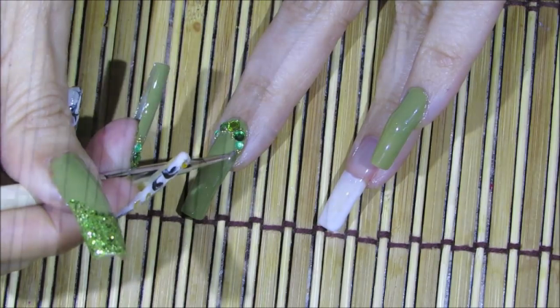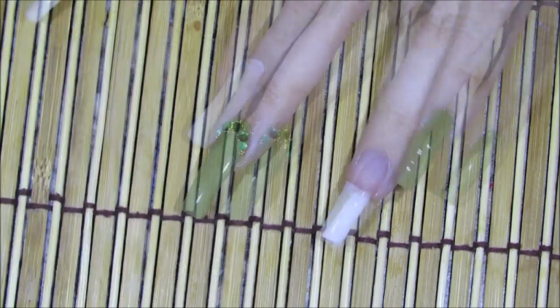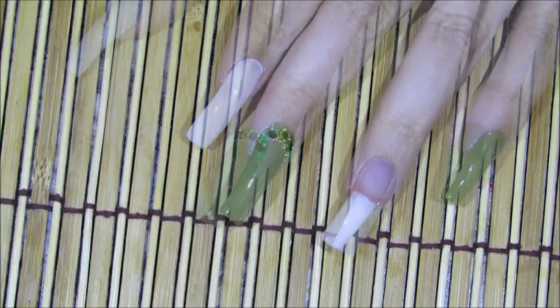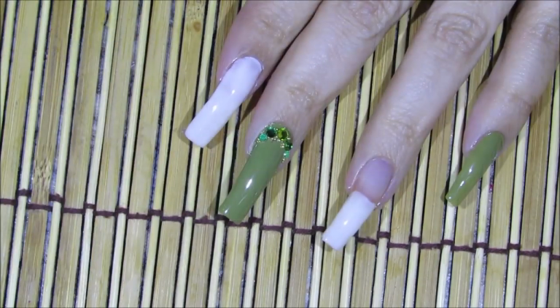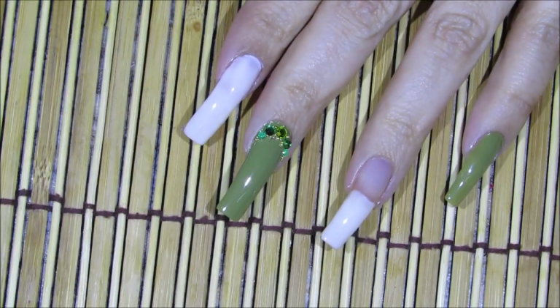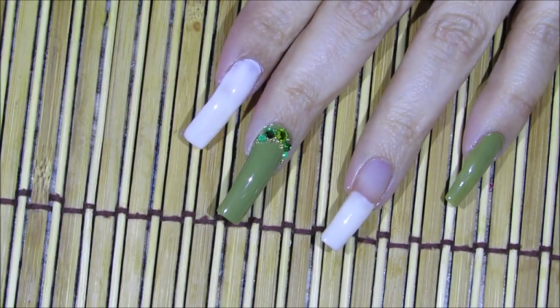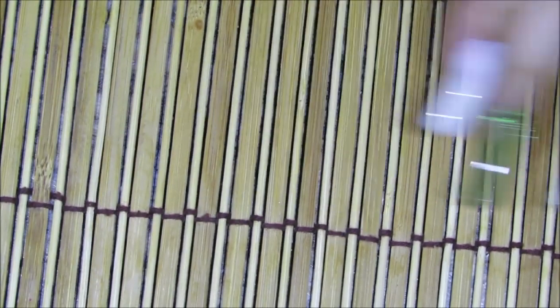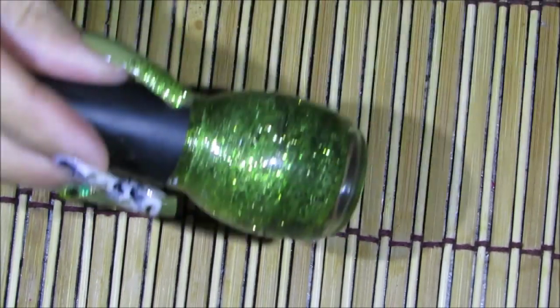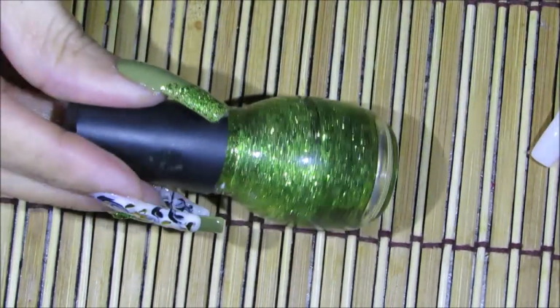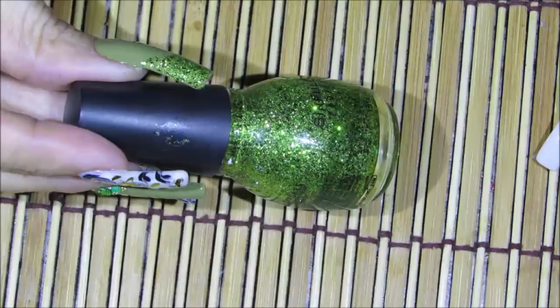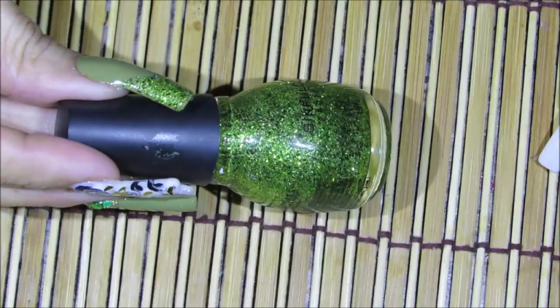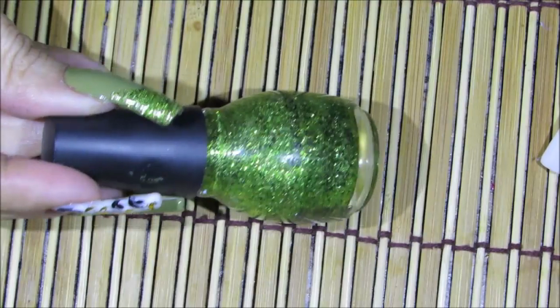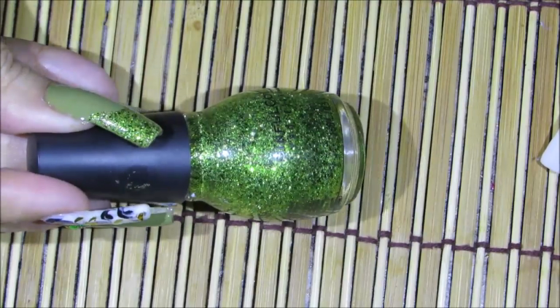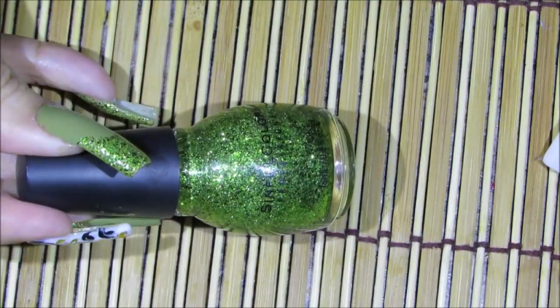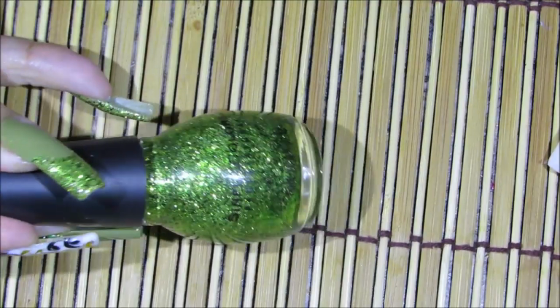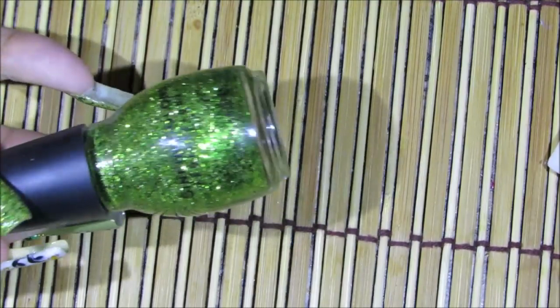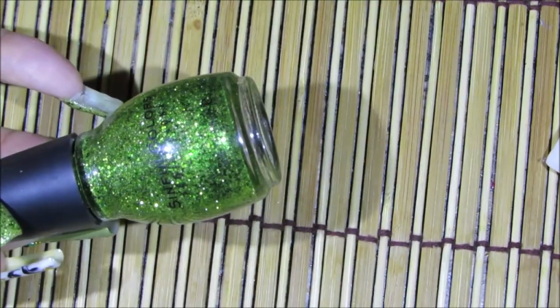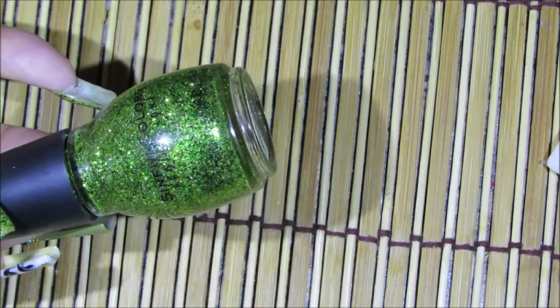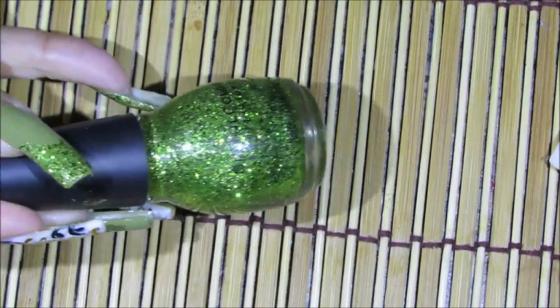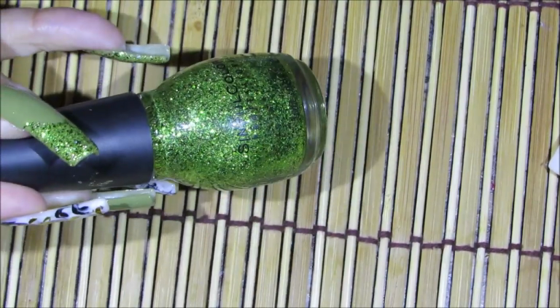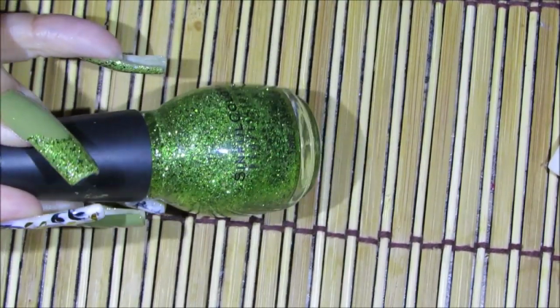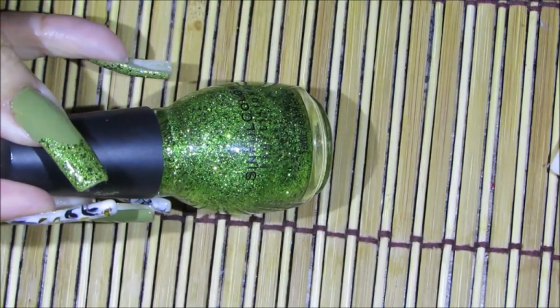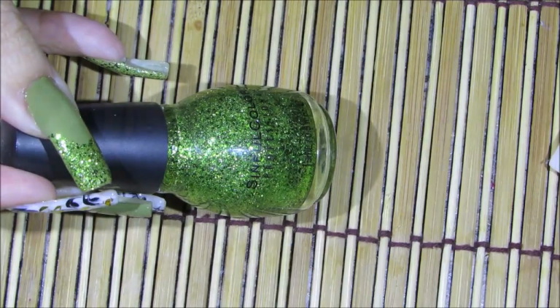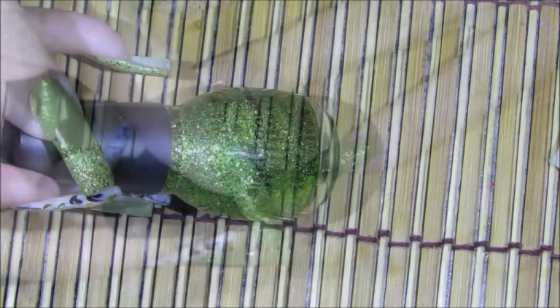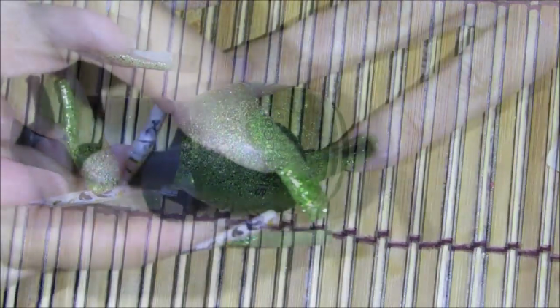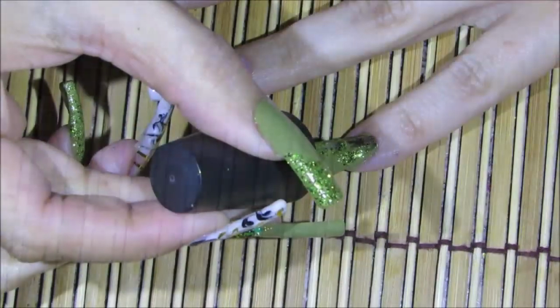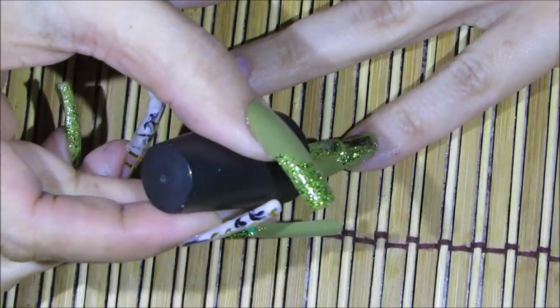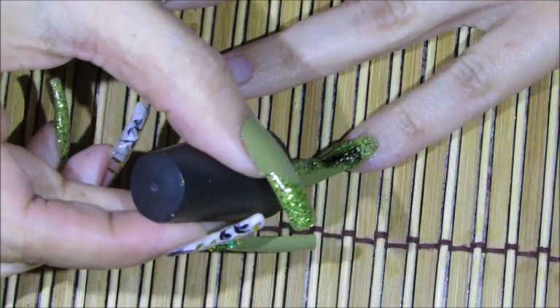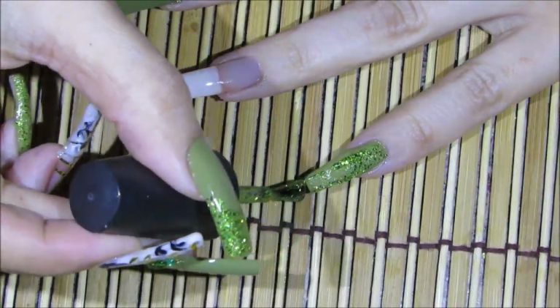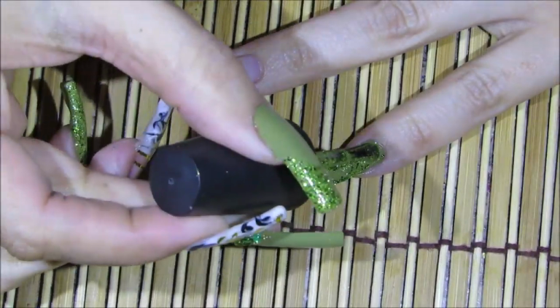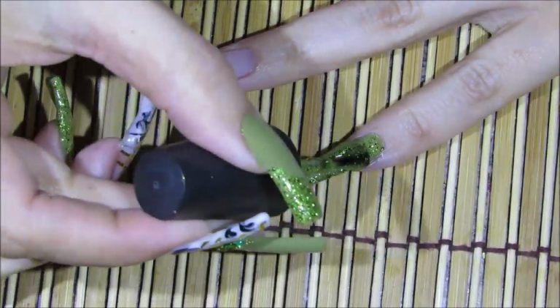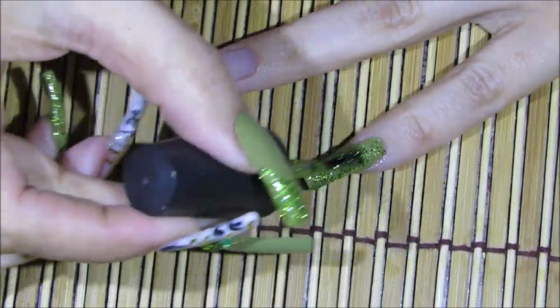Alrighty, that's it for the beads. Now I'm going to be adding a glitter polish. The glitter polish I'm going to be using is this one by Sinful Colors and this one's called Call You Later. I'm just going to be adding this glitter polish over the entire fingernail.